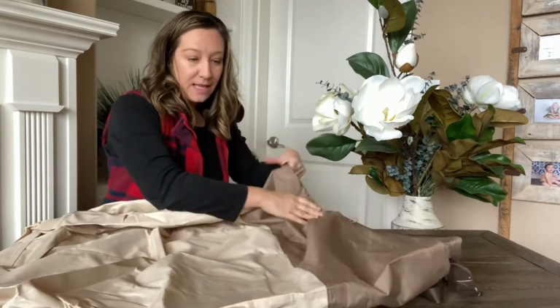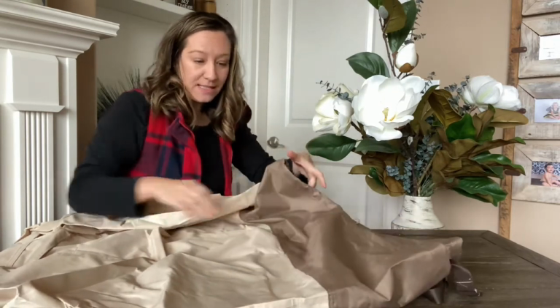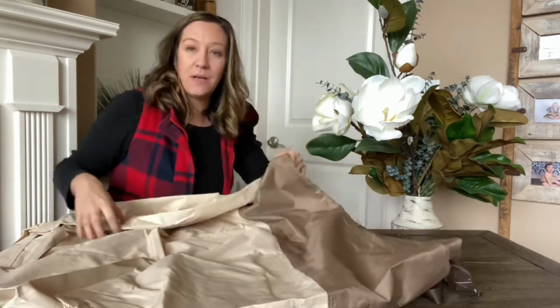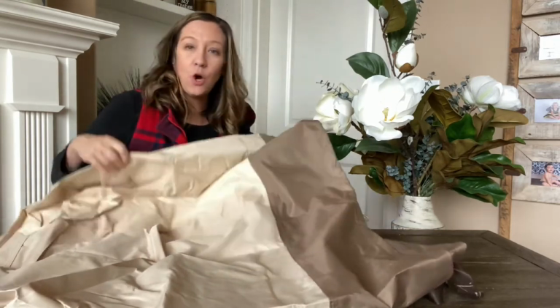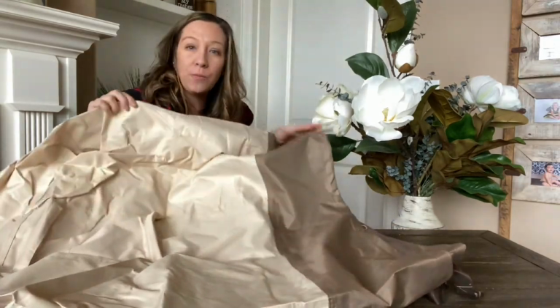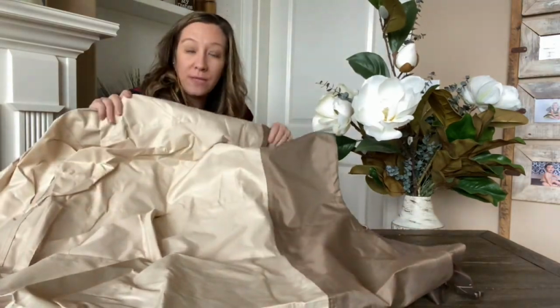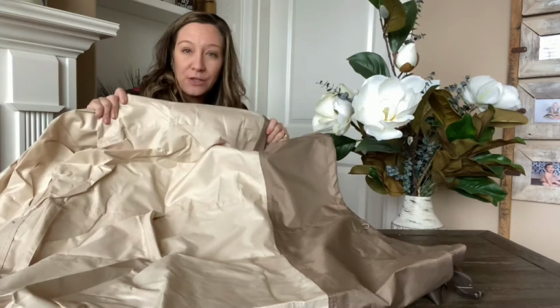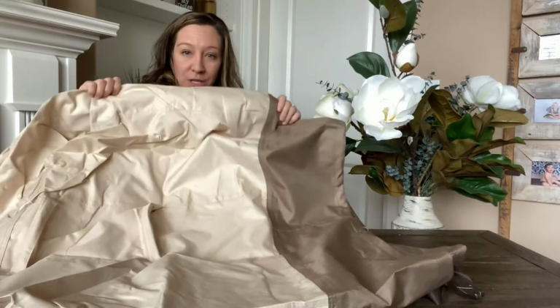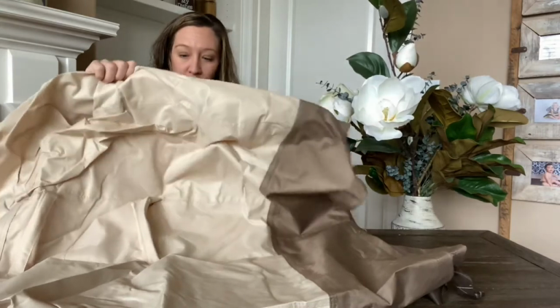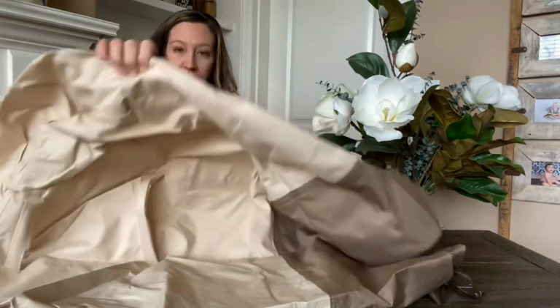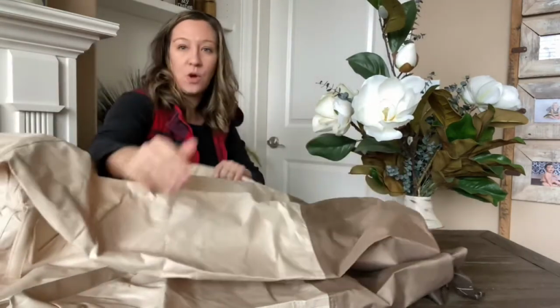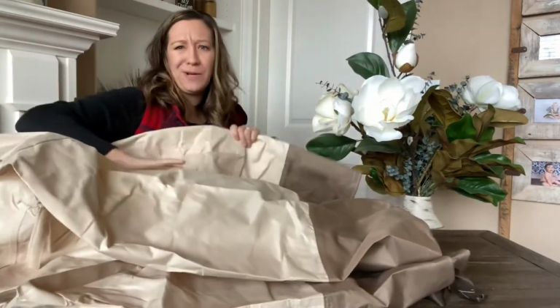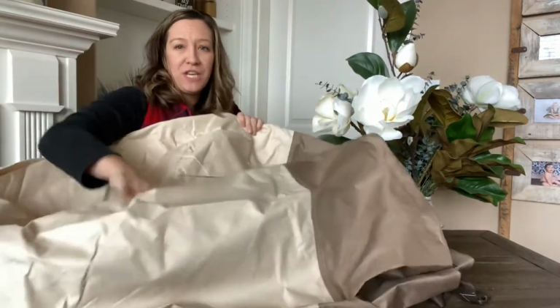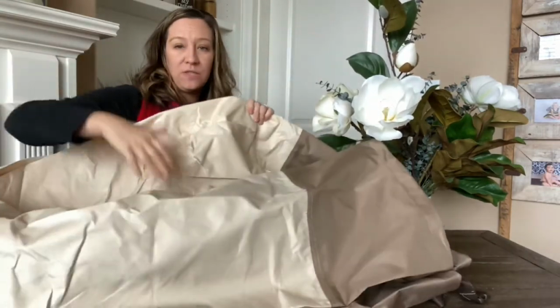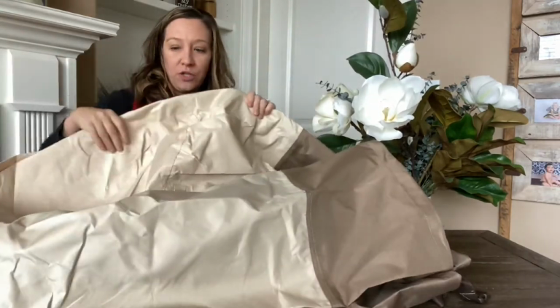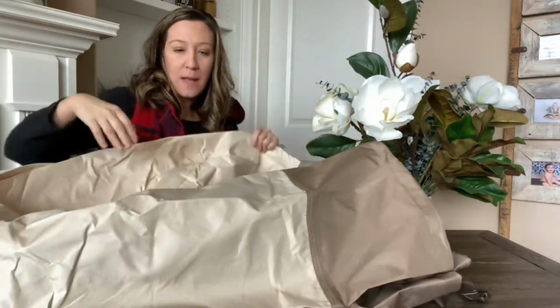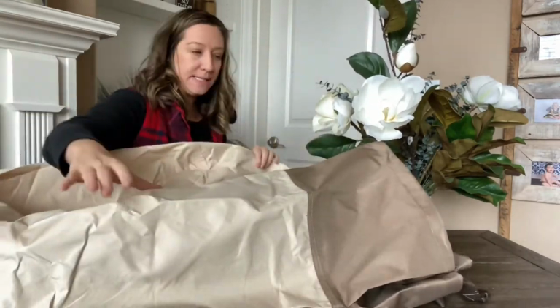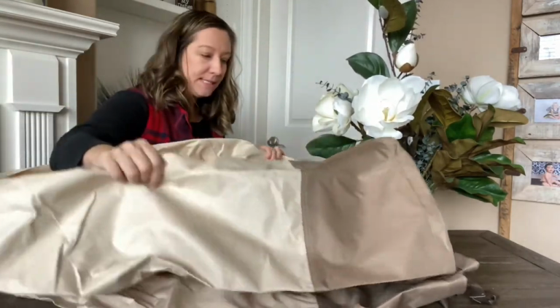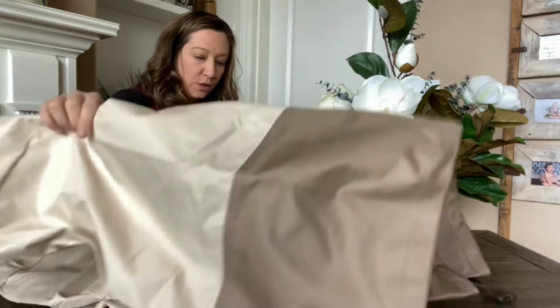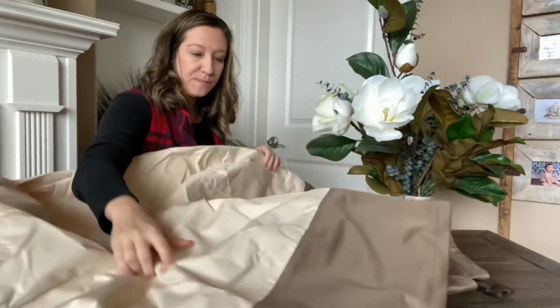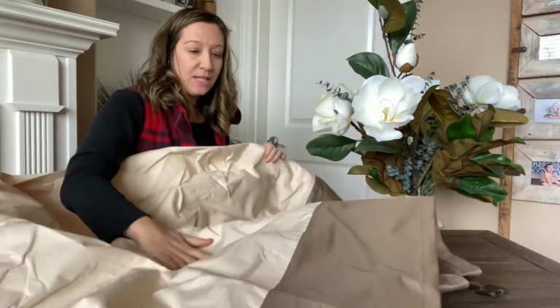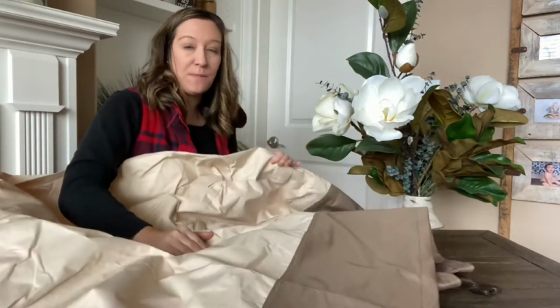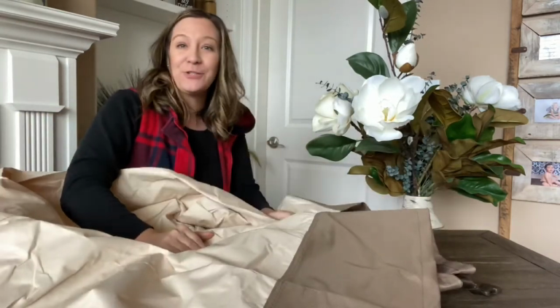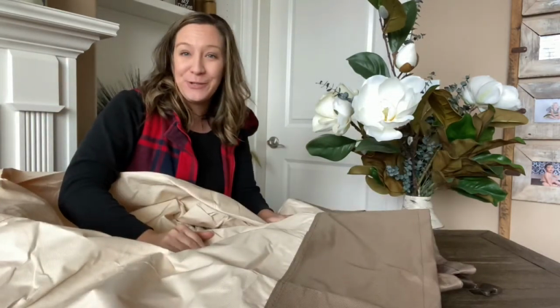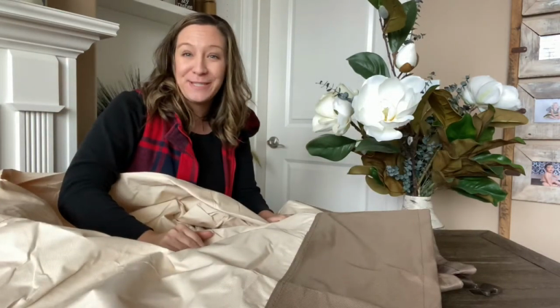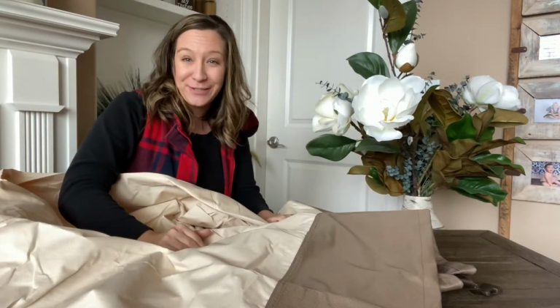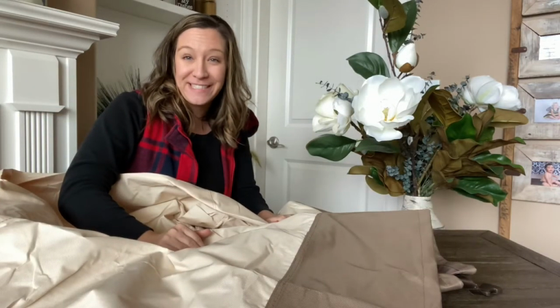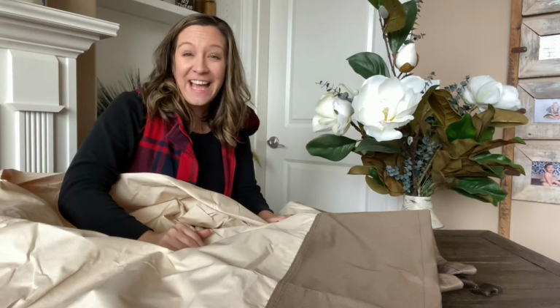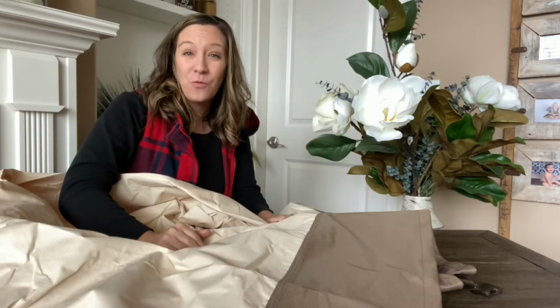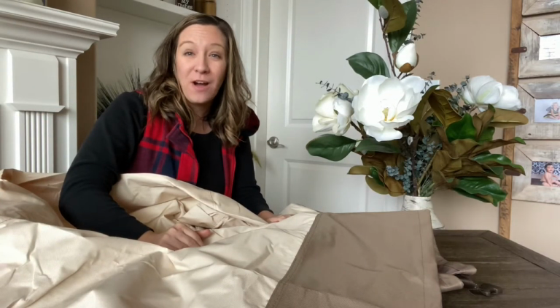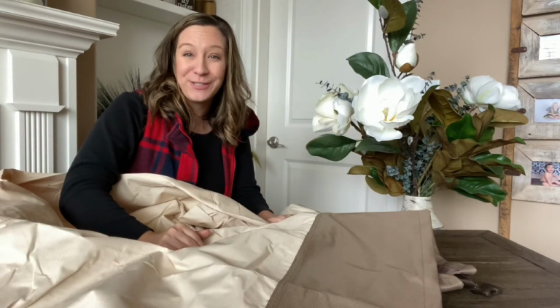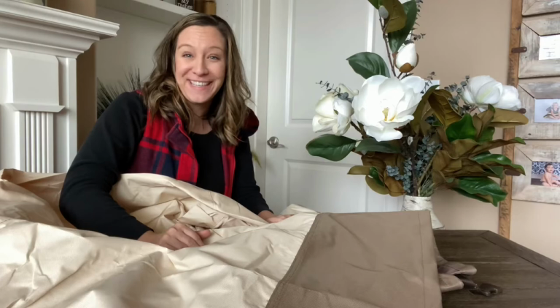This is a taupe brown color, so it's a neutral color that will go with pretty much anyone's furniture. It's nice and large, and I'm going to show you some pictures of what ours looks like.